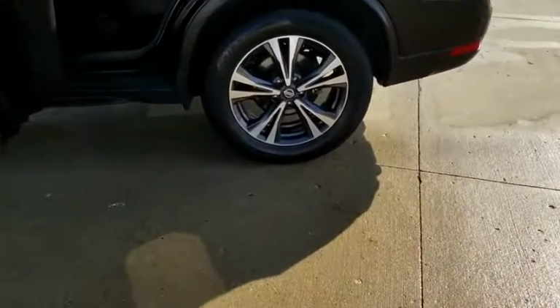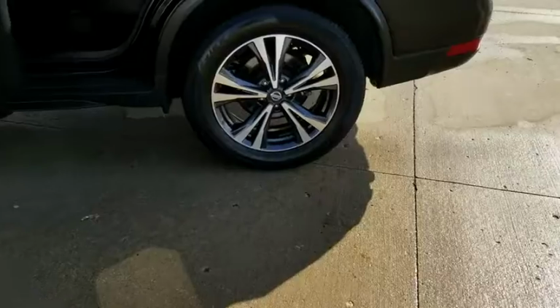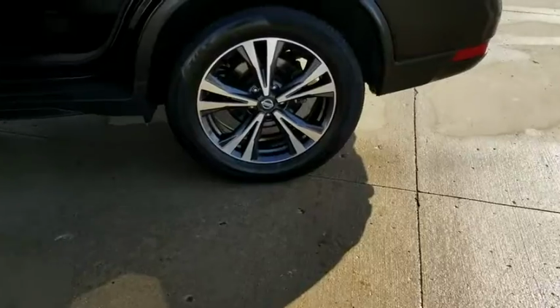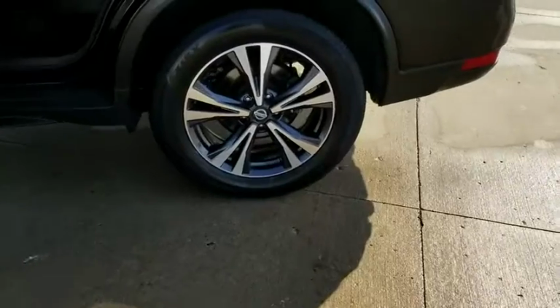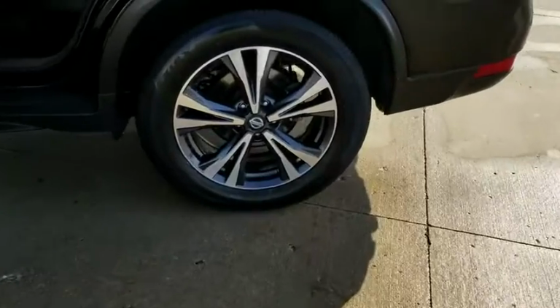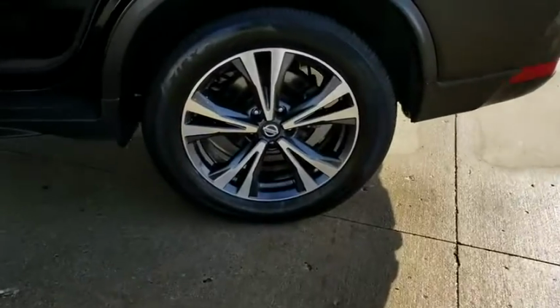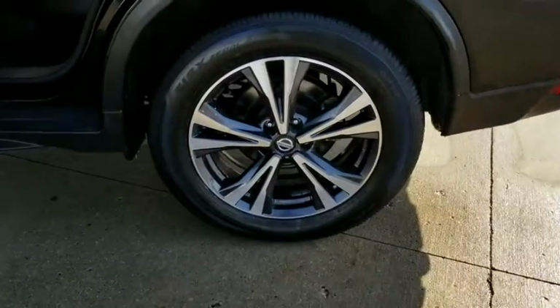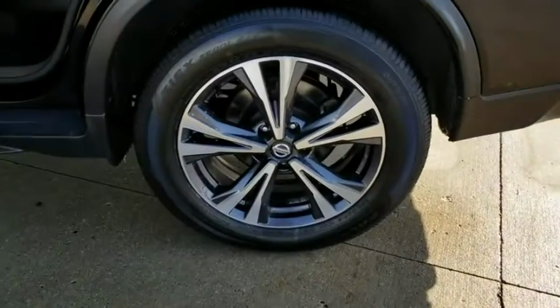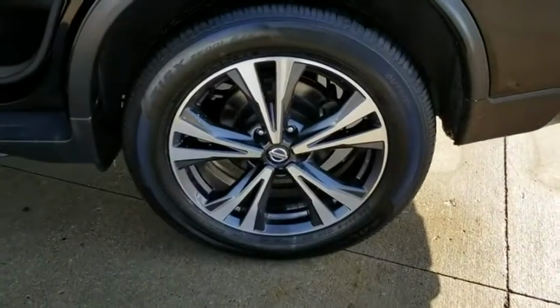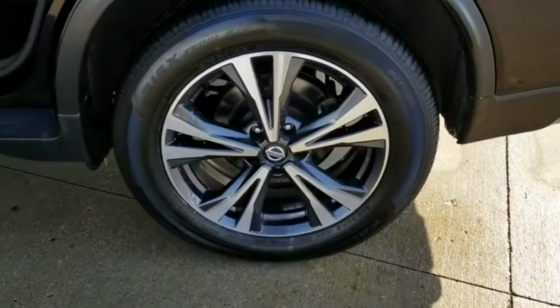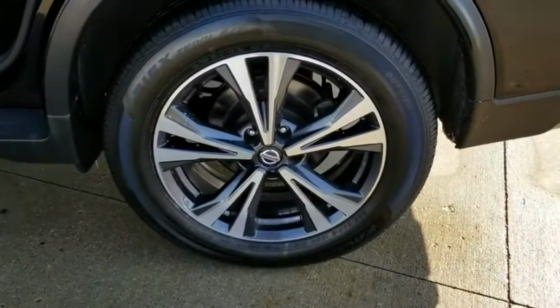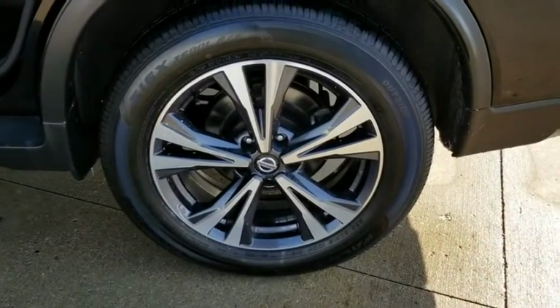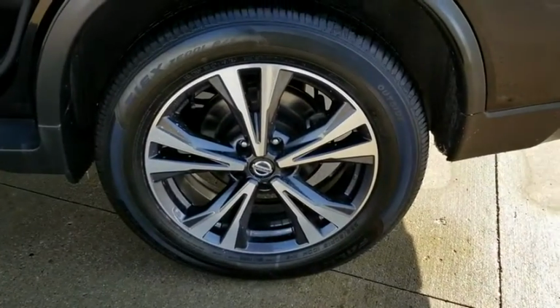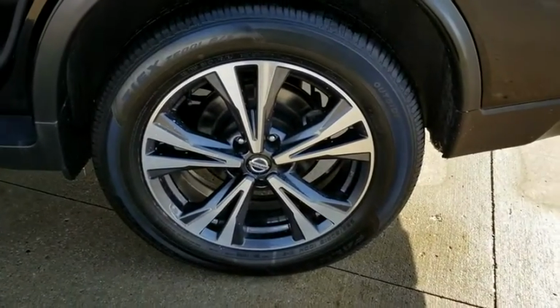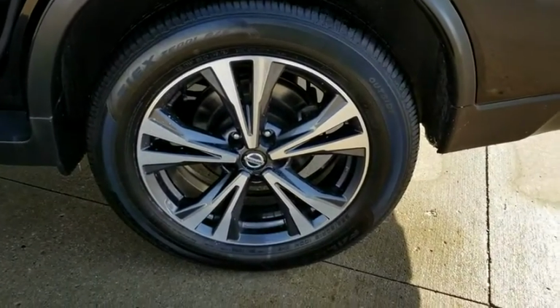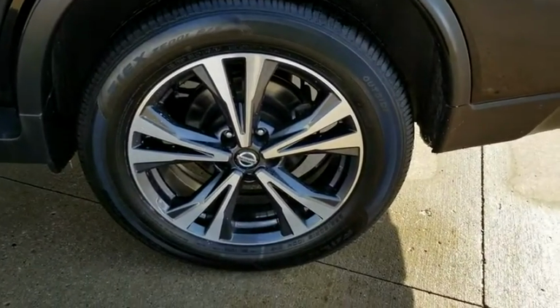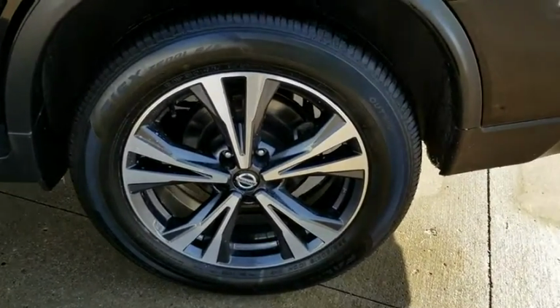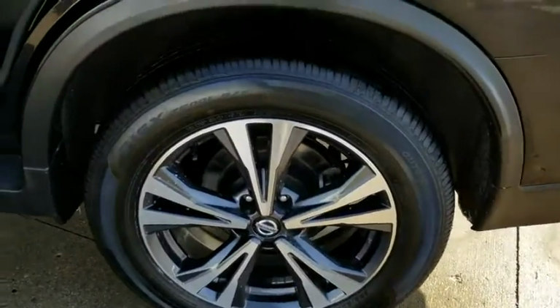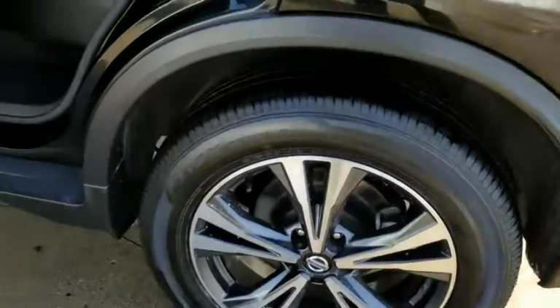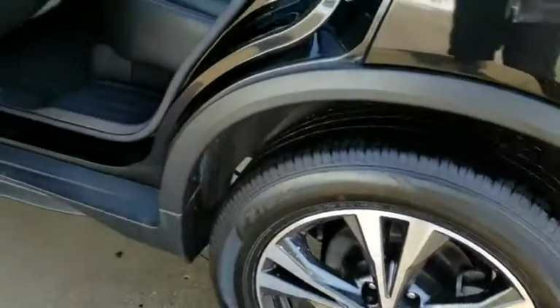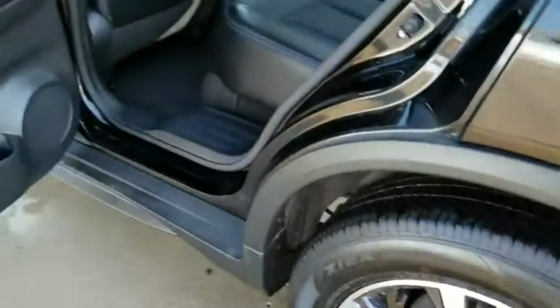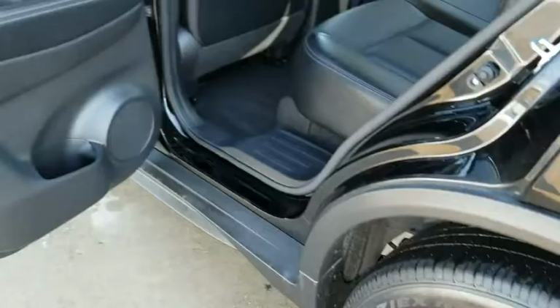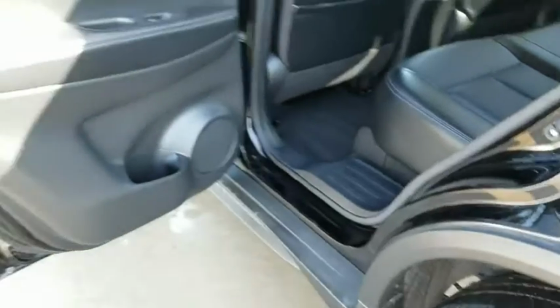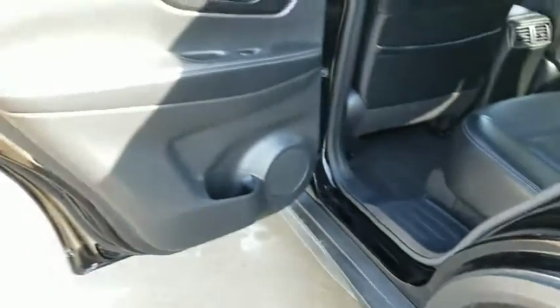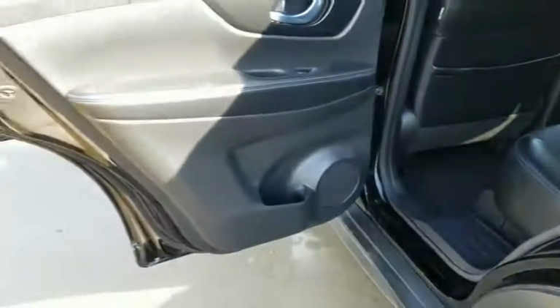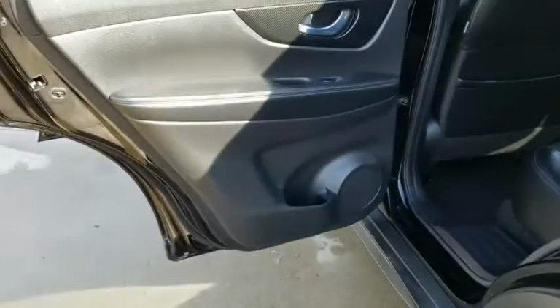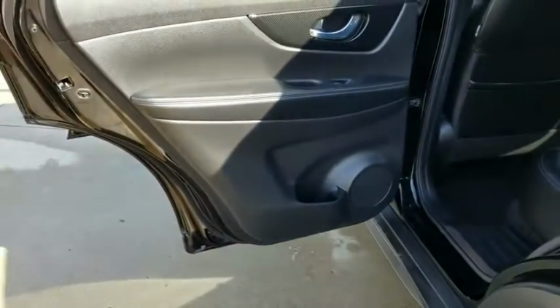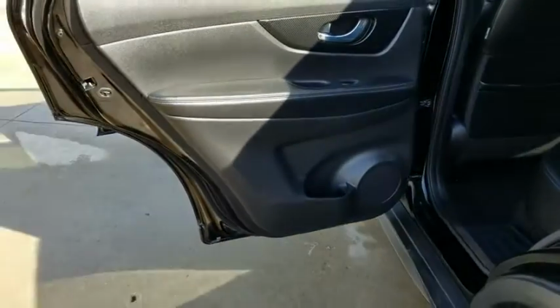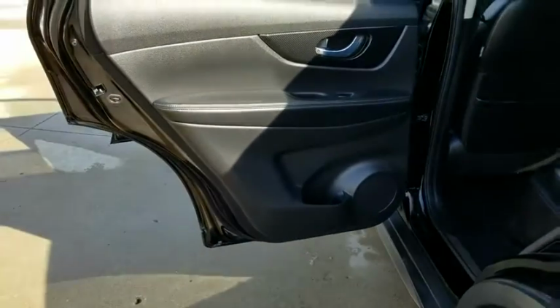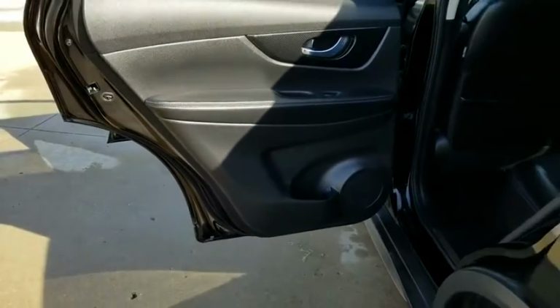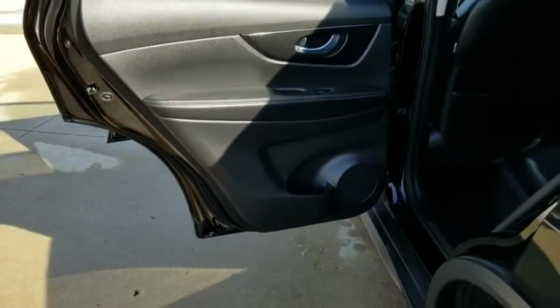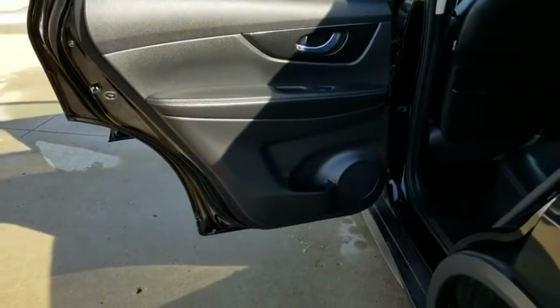Steering wheel audio controls. Traction control. Anti-lock braking system. Heated seats. All-wheel drive. Leather-wrapped steering wheel. Bluetooth.